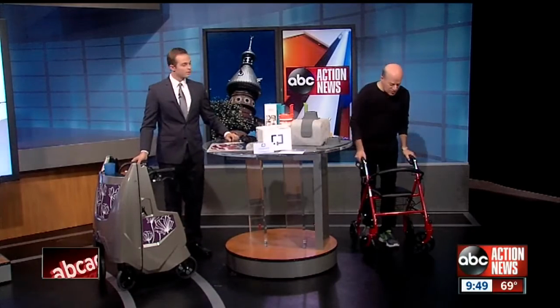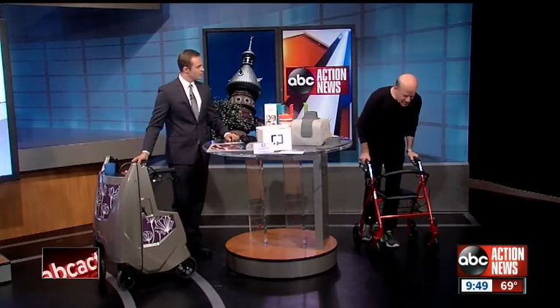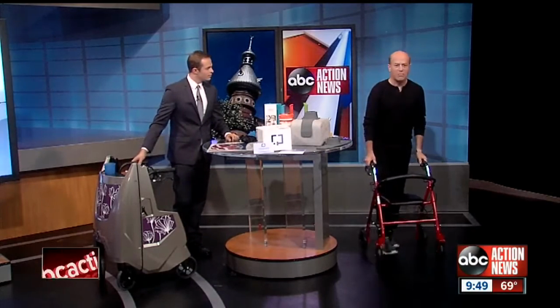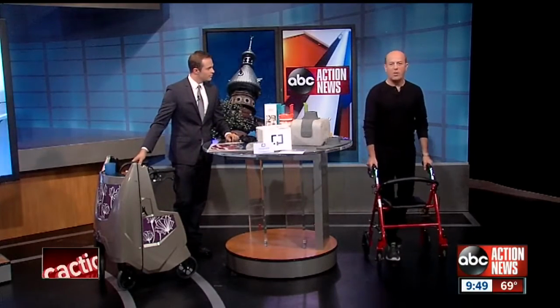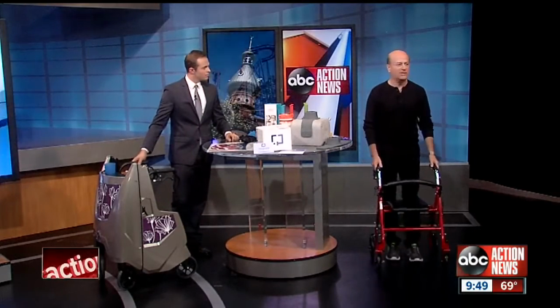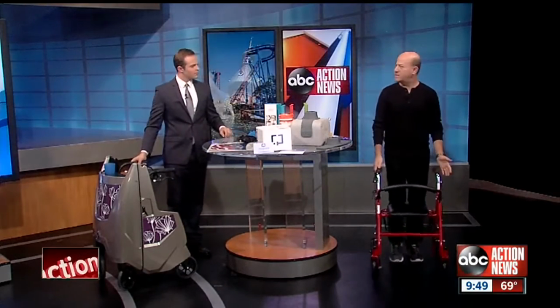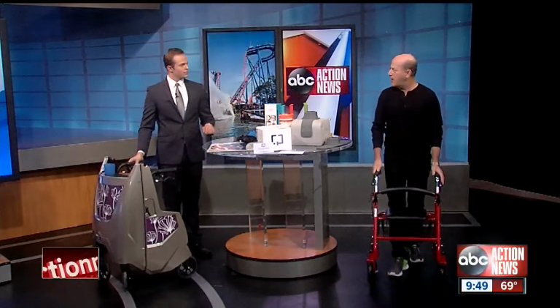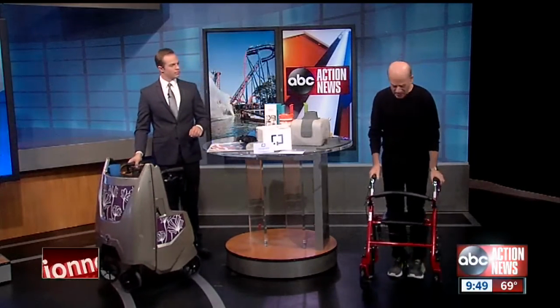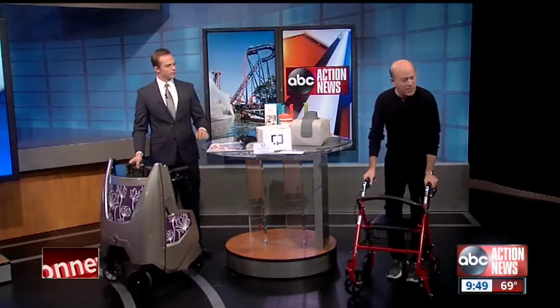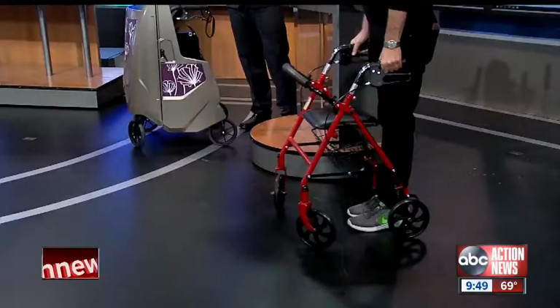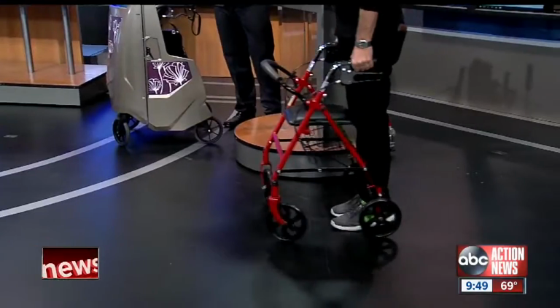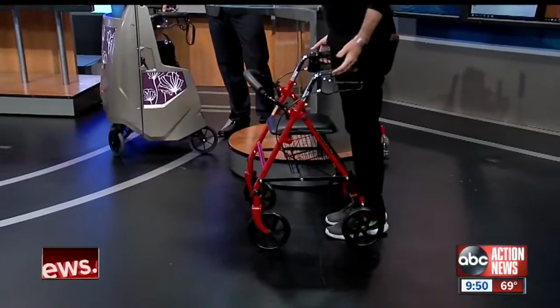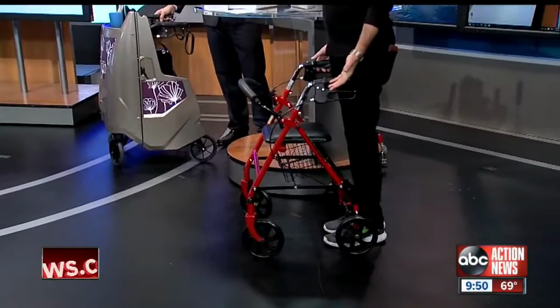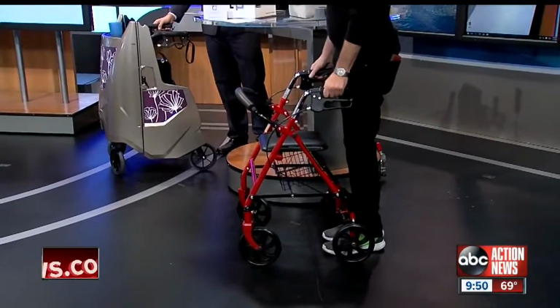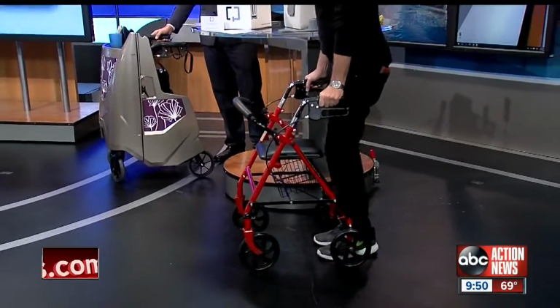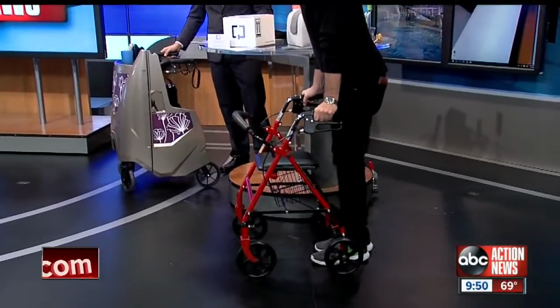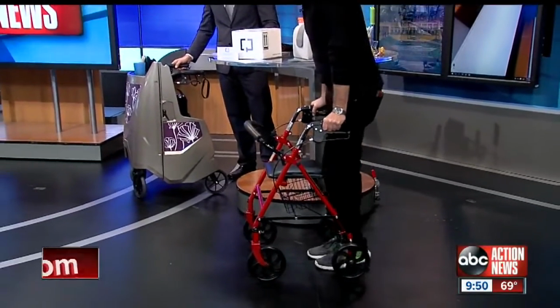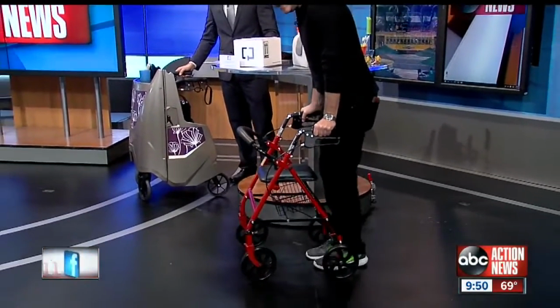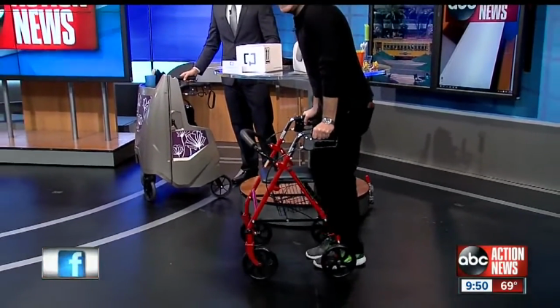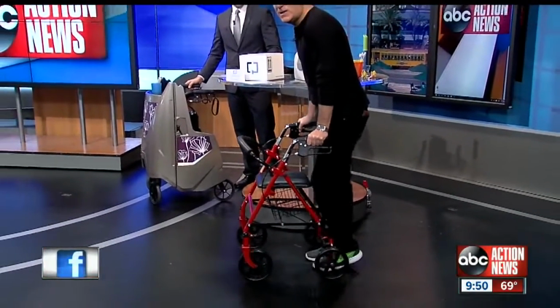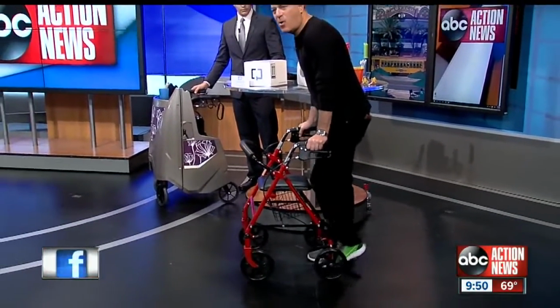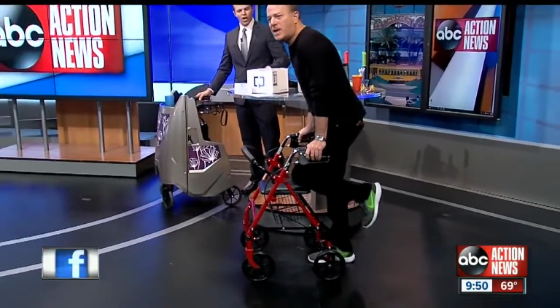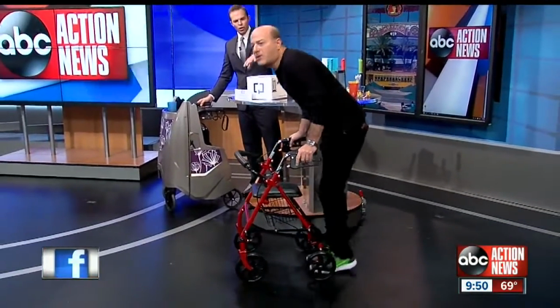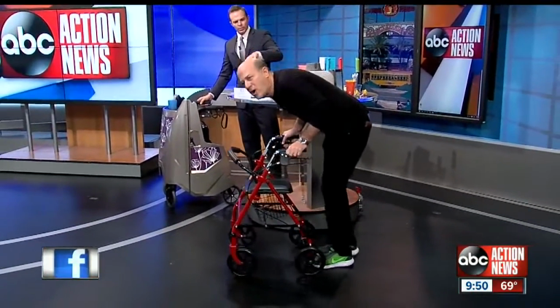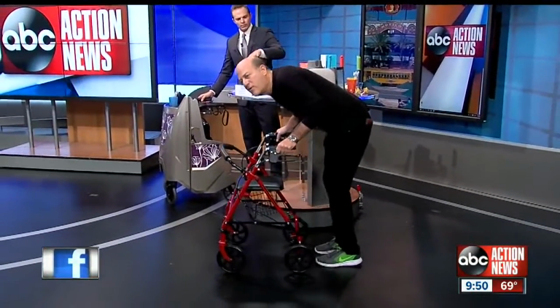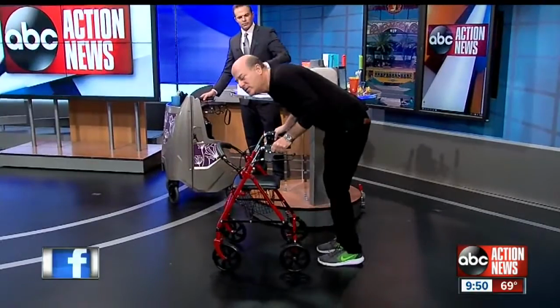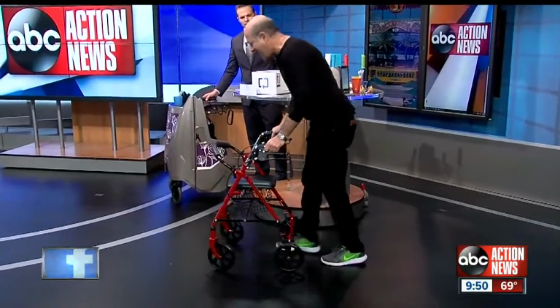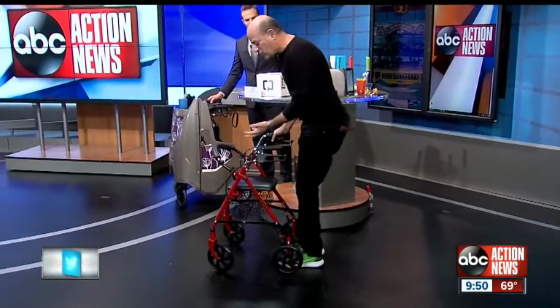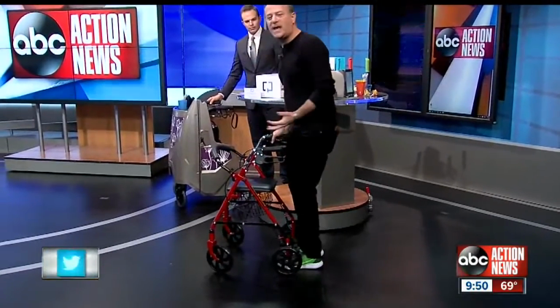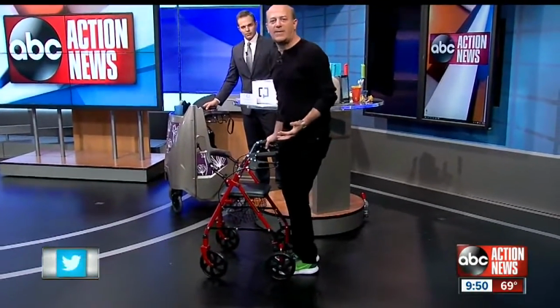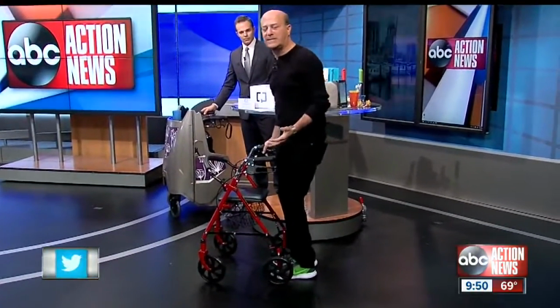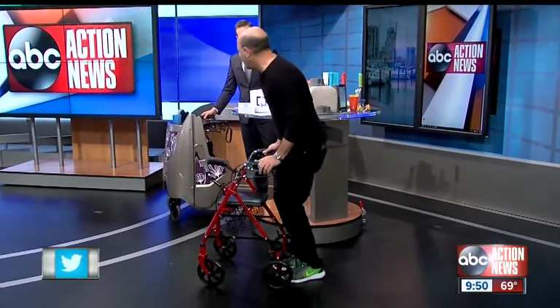First up, this is a rolling walker. You've probably seen it around Tampa. This has been around since the 1960s. It's okay, except your knees kind of hit the seat when you're walking — you're hunched over a little bit. It's really not ergonomically designed properly.